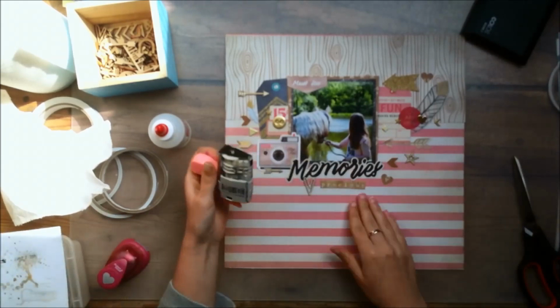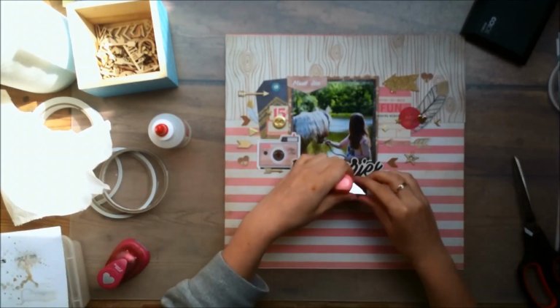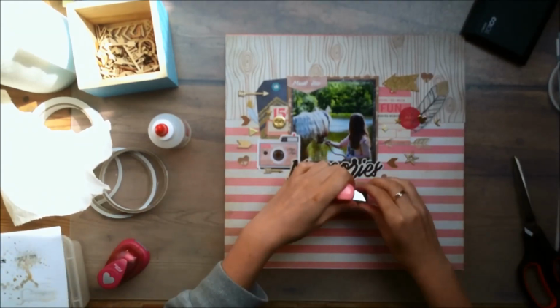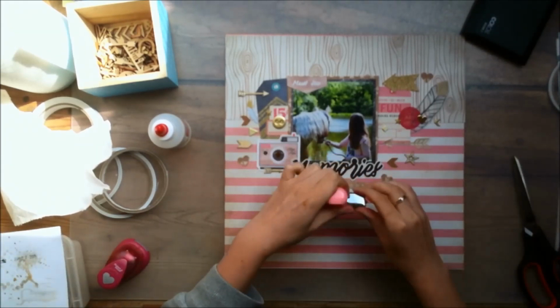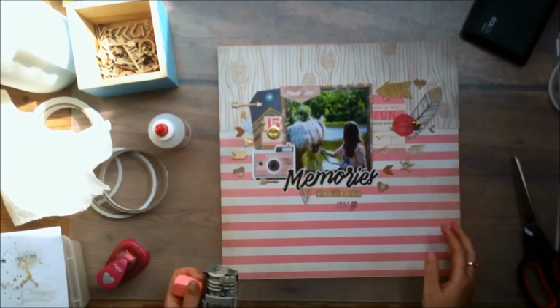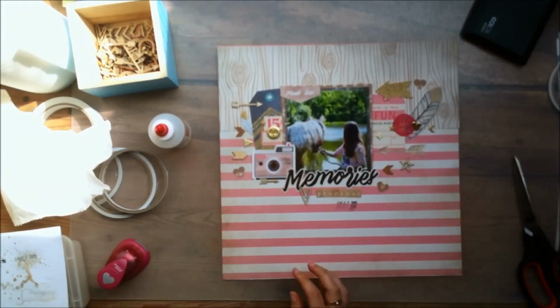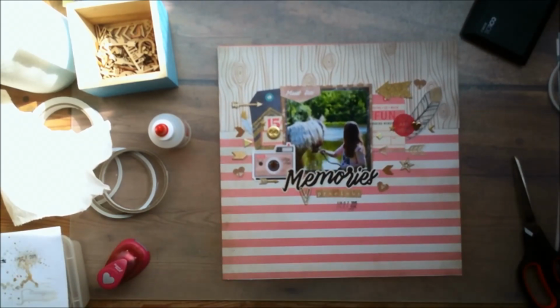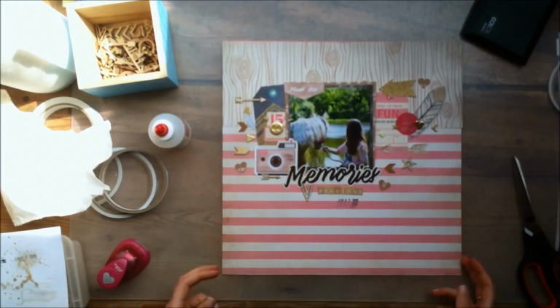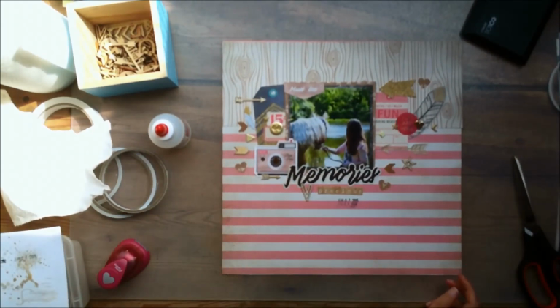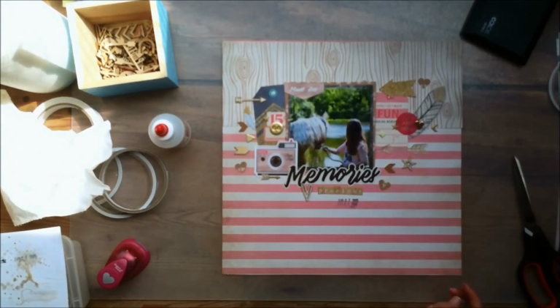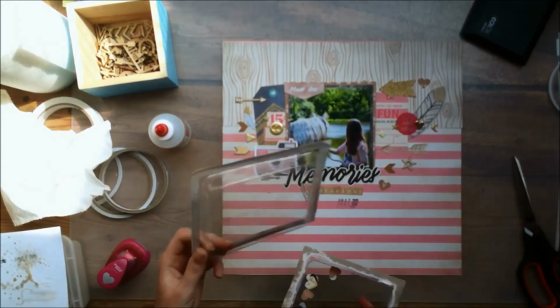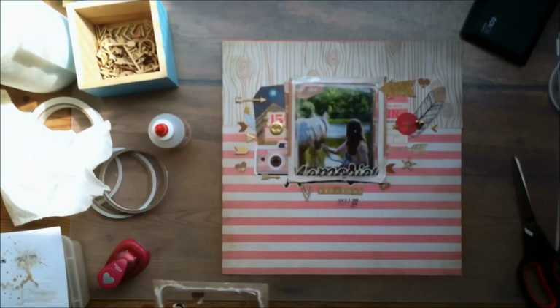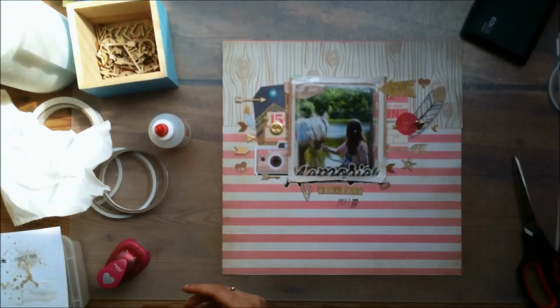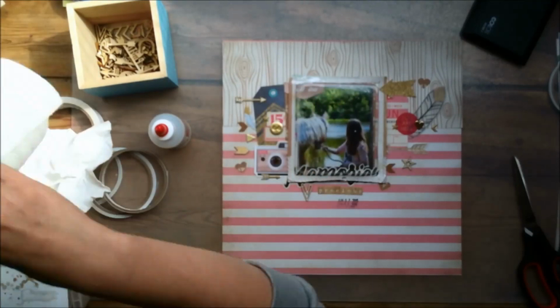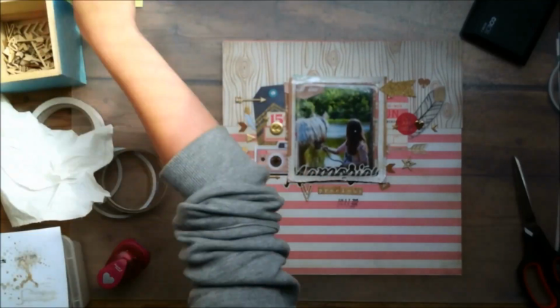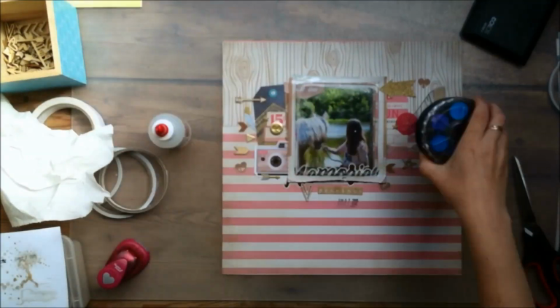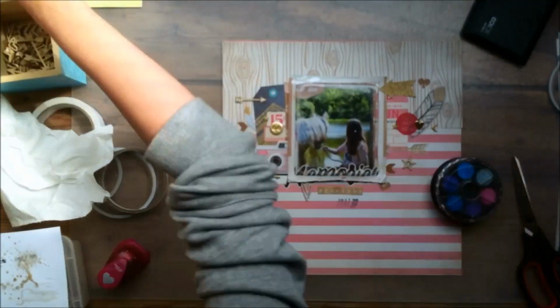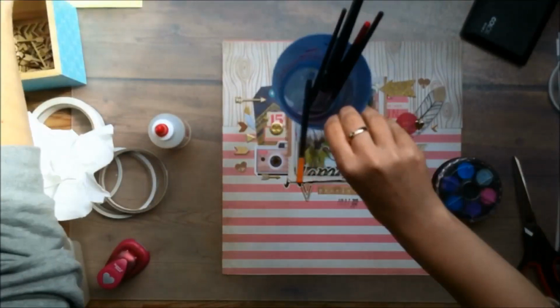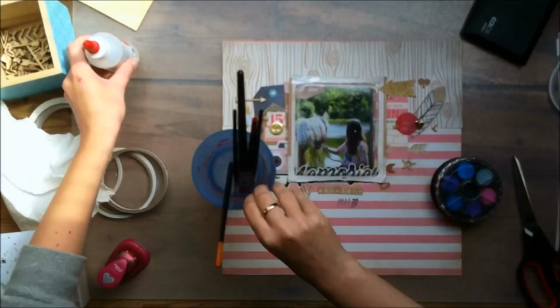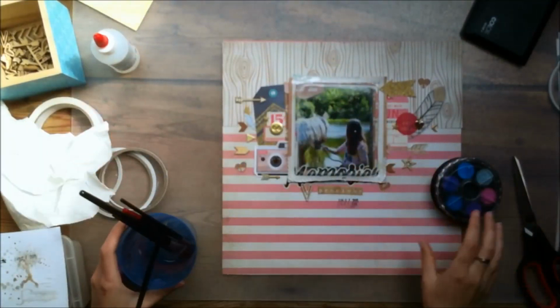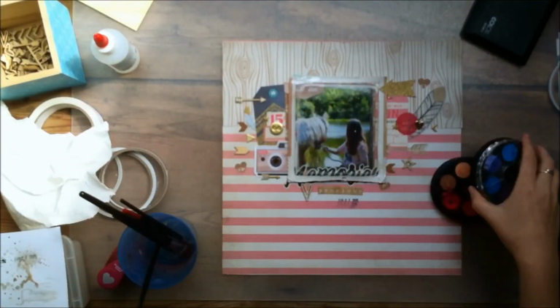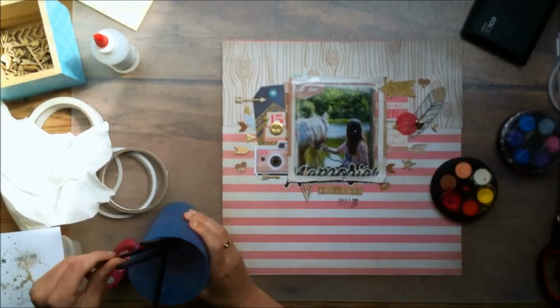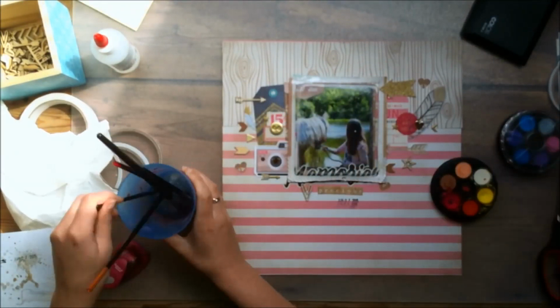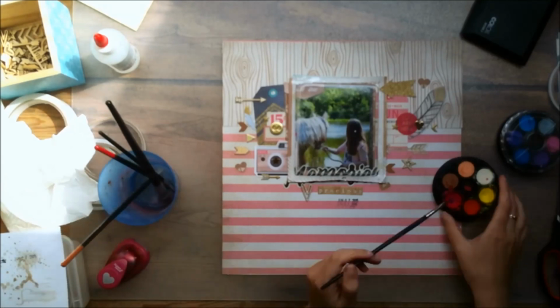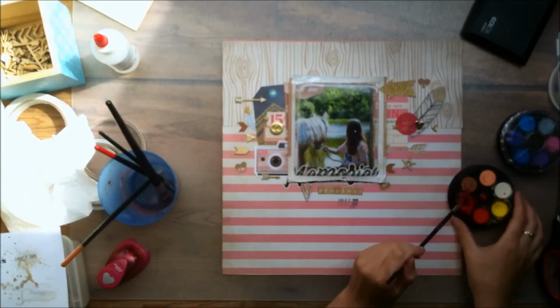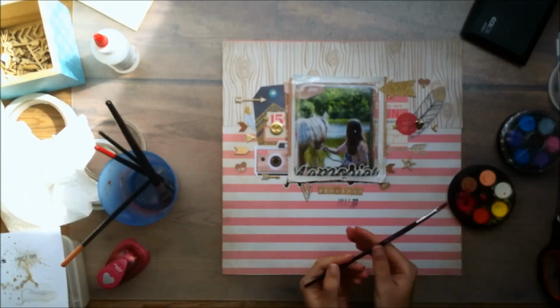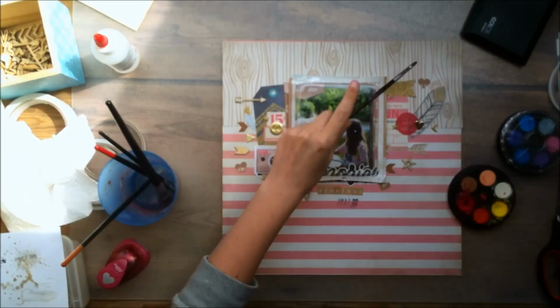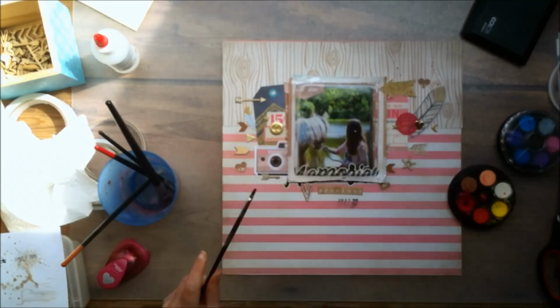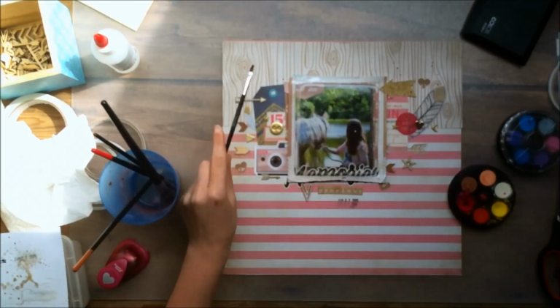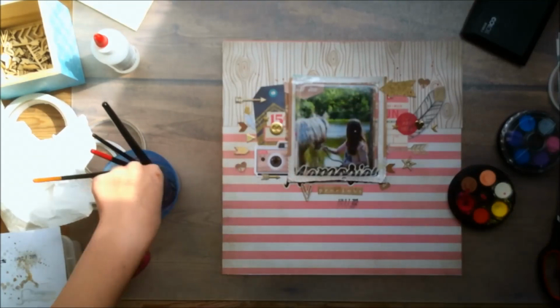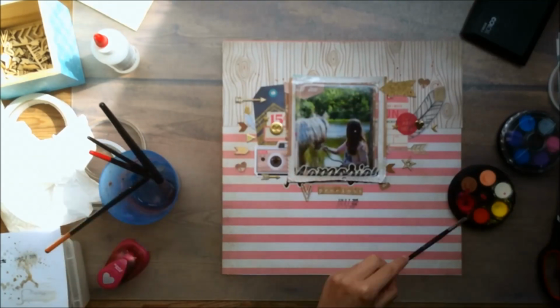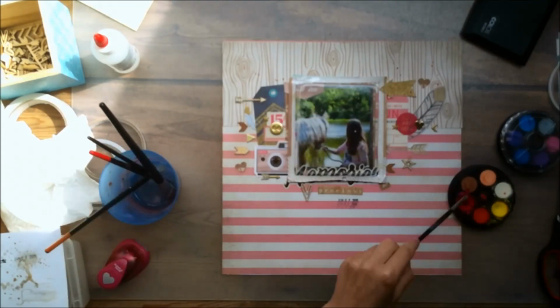Here I just test my date stamp to make sure it's the right date. Now I'm going to add some splatters — I decided to go with pink splatters because I just wanted to add a little bit more pink to the layout. And that's basically it.